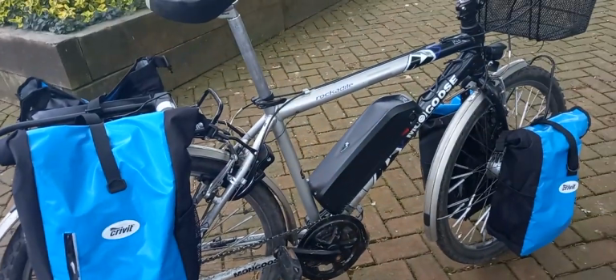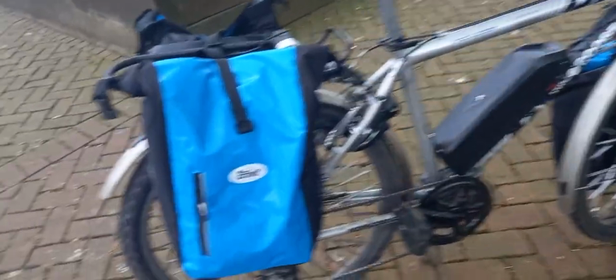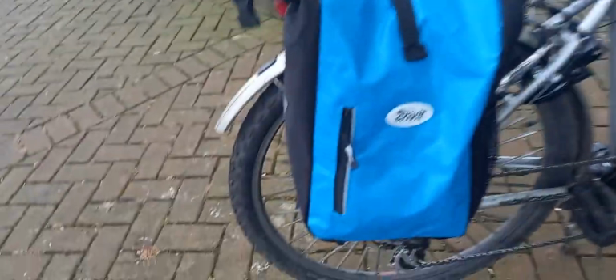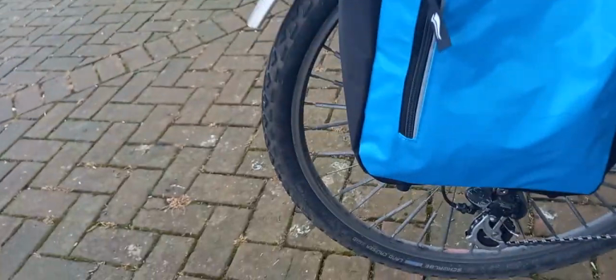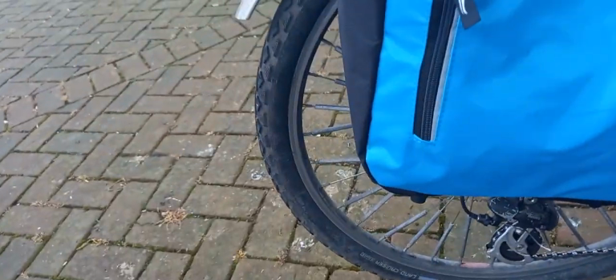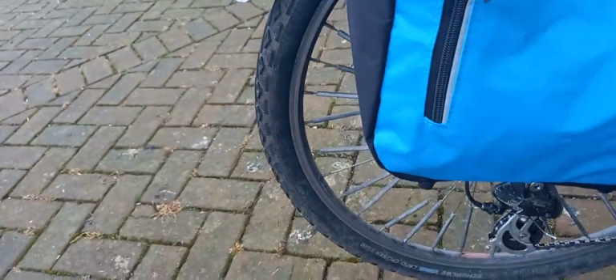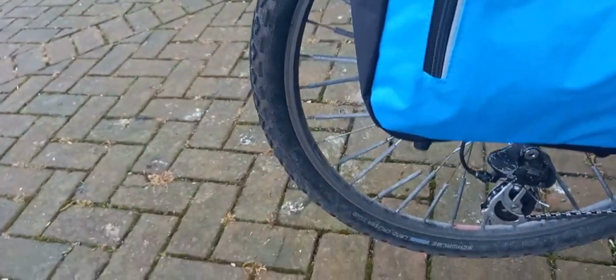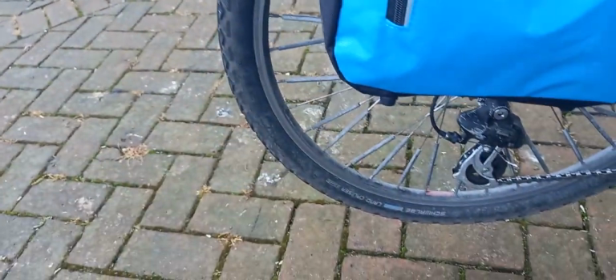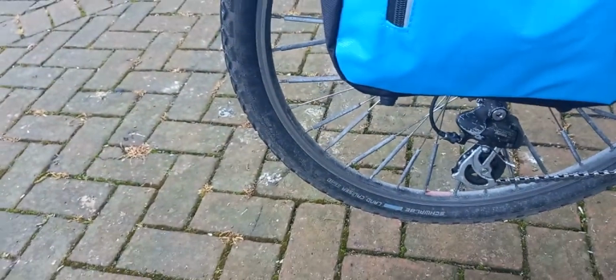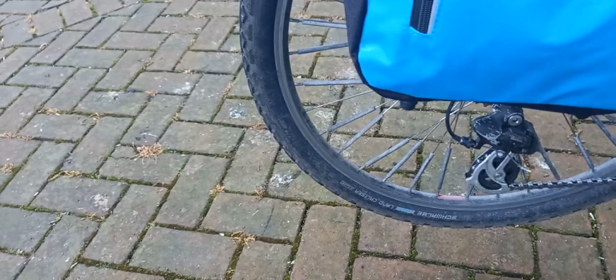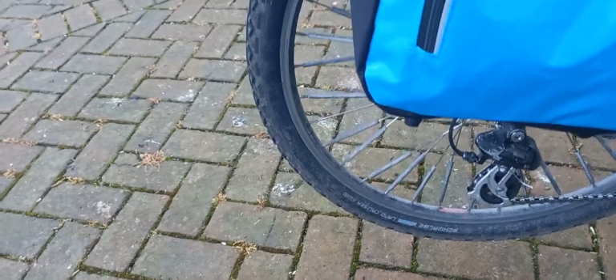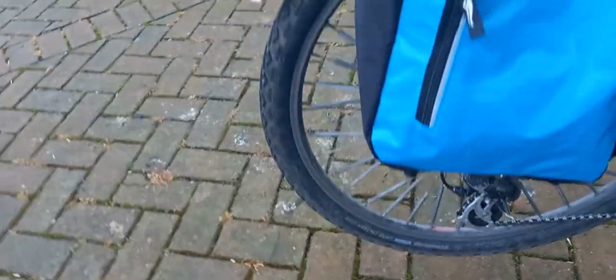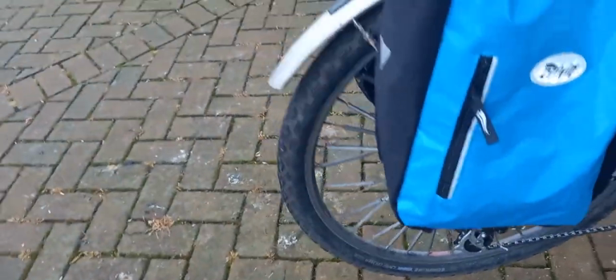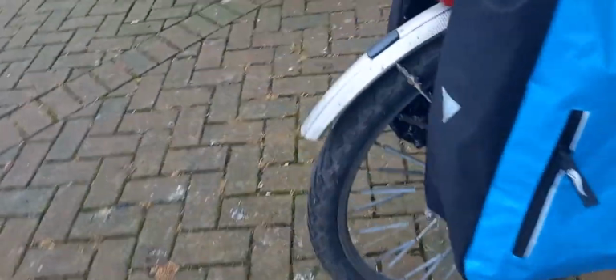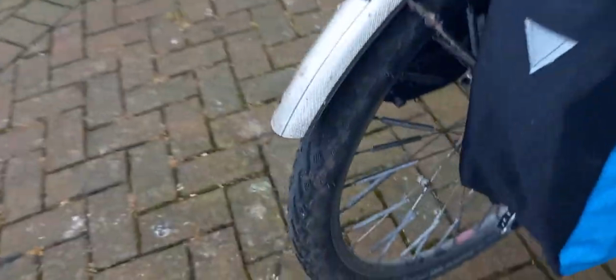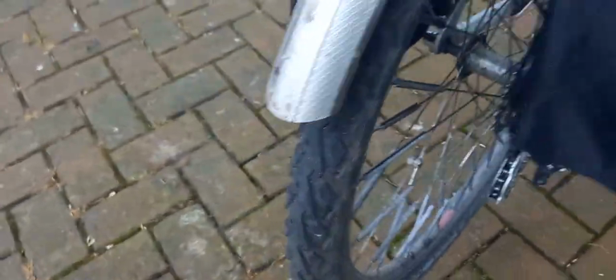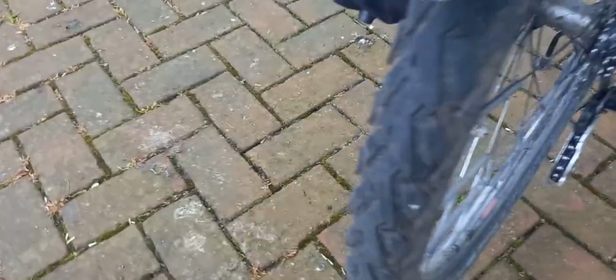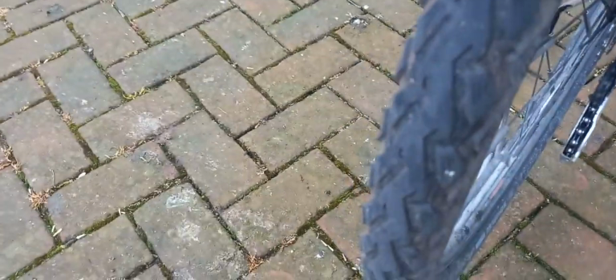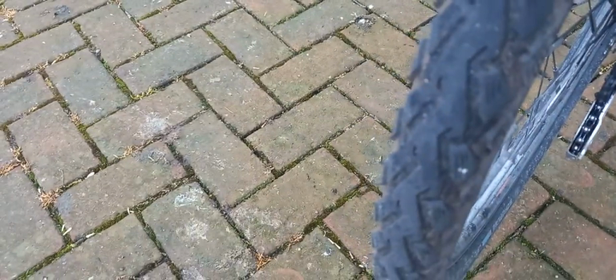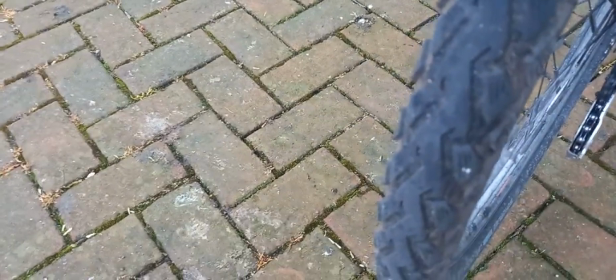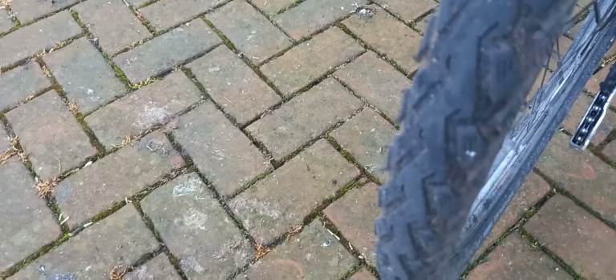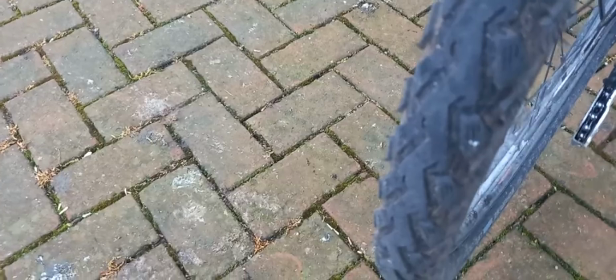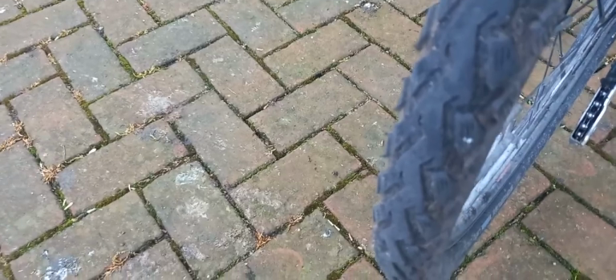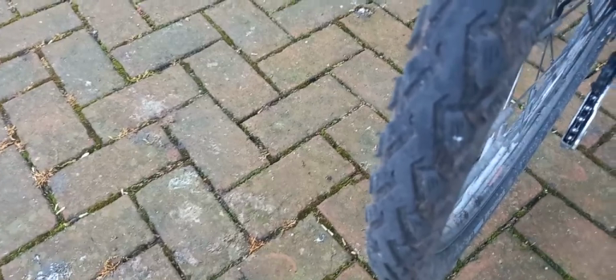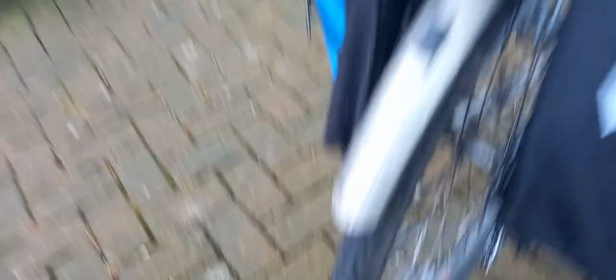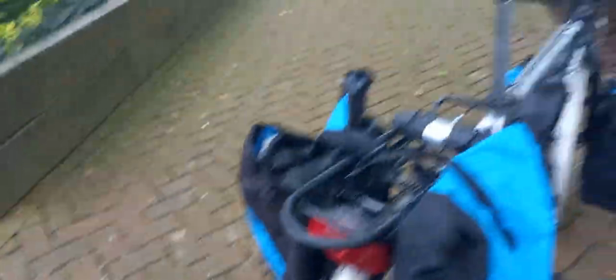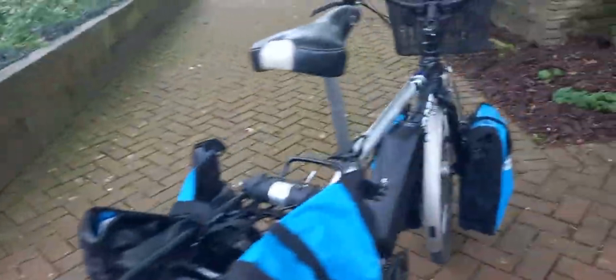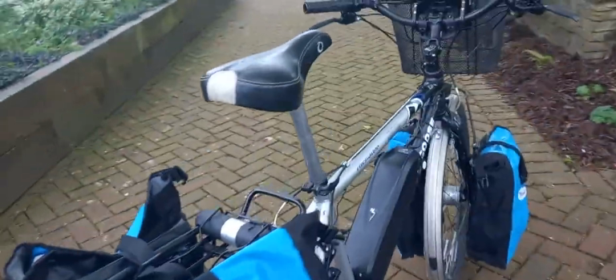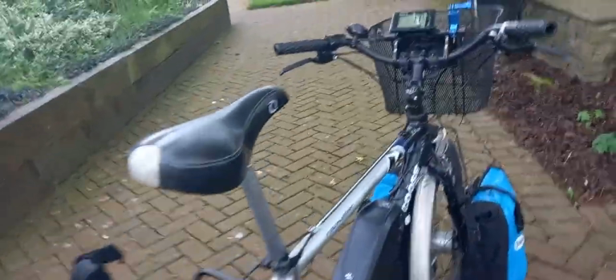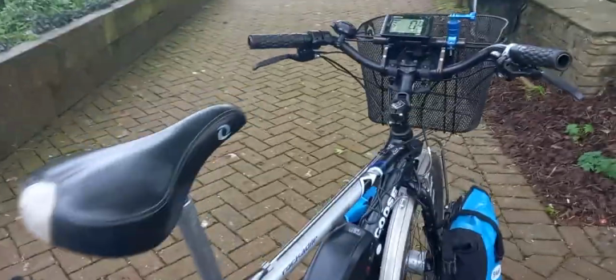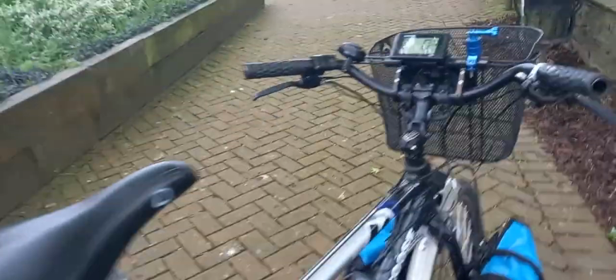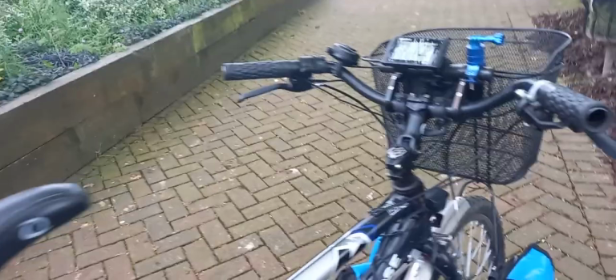The bike's got these Schwalbe Land Cruiser tyres — they've been bloody amazing. Loads of tread on them, and they've done most of the 1,300 miles.